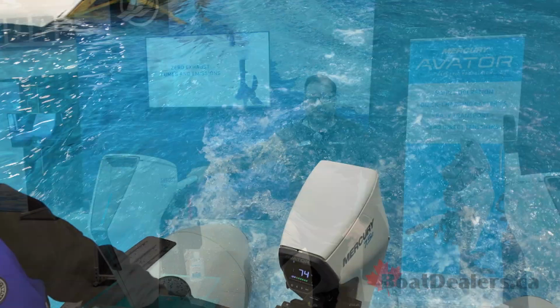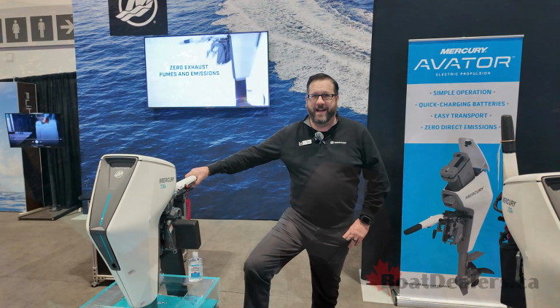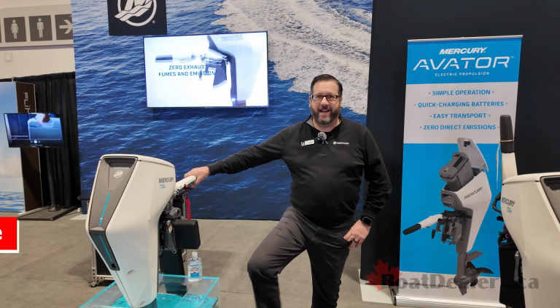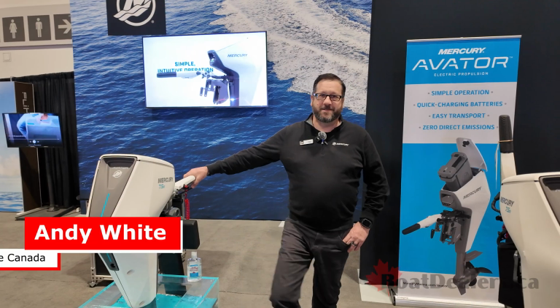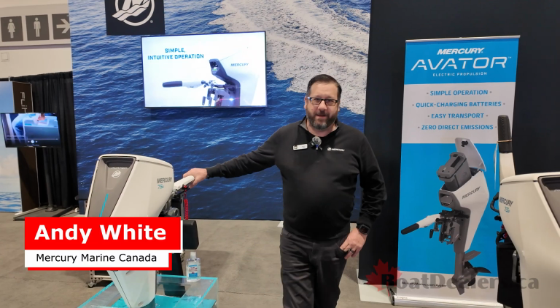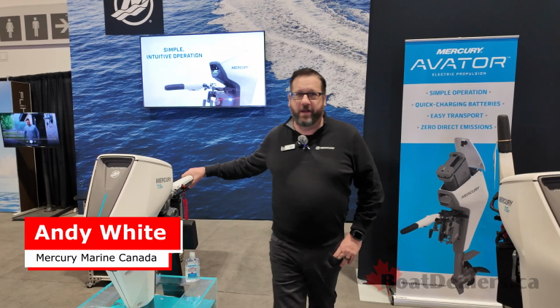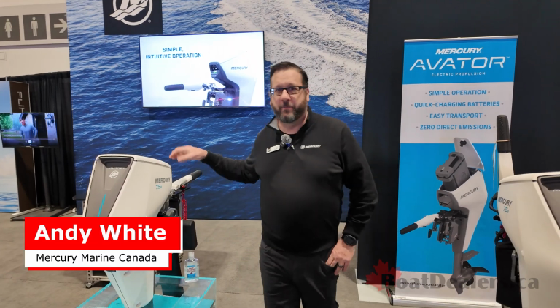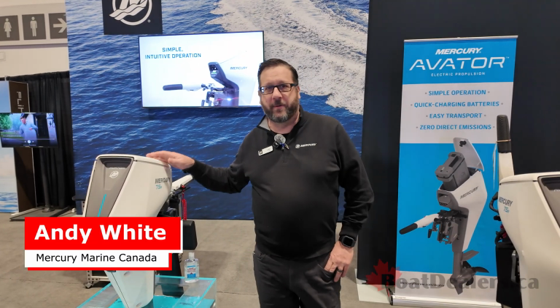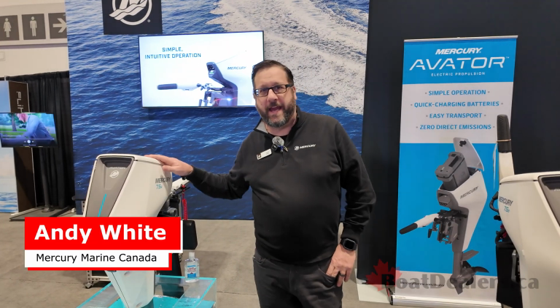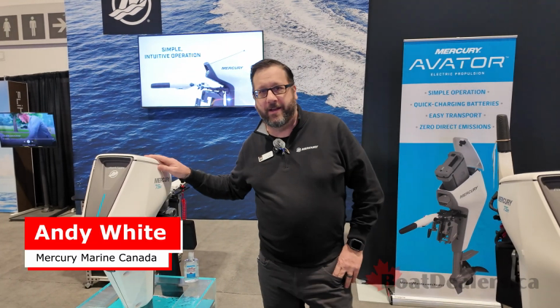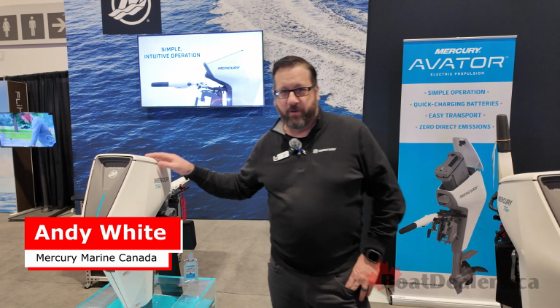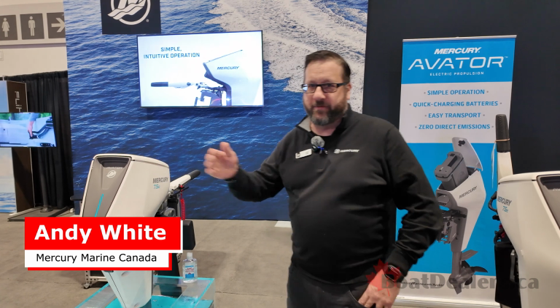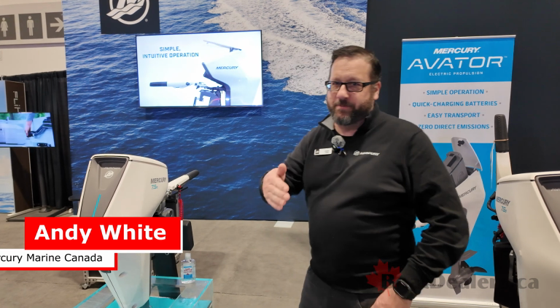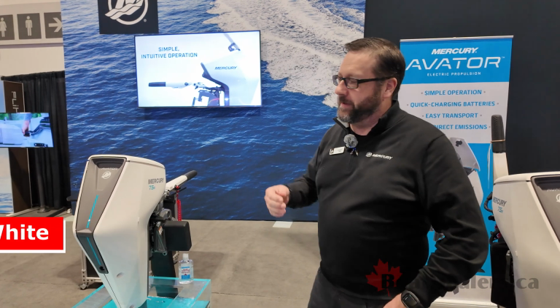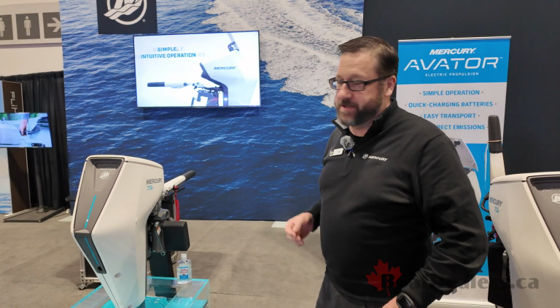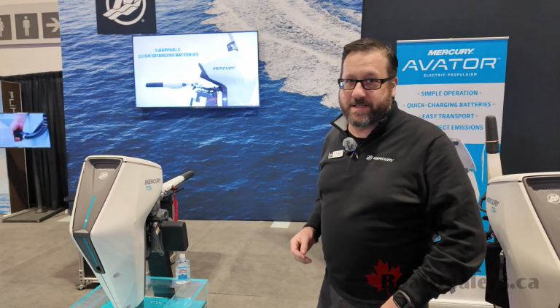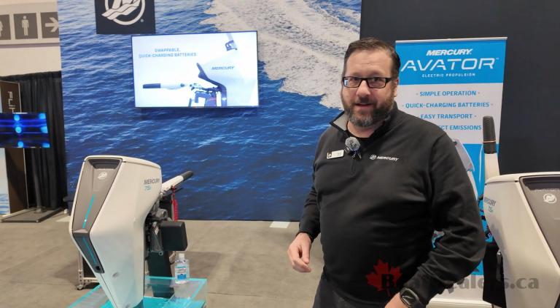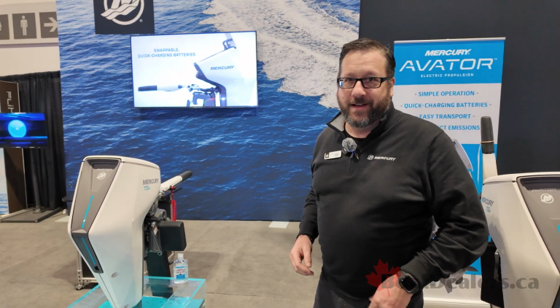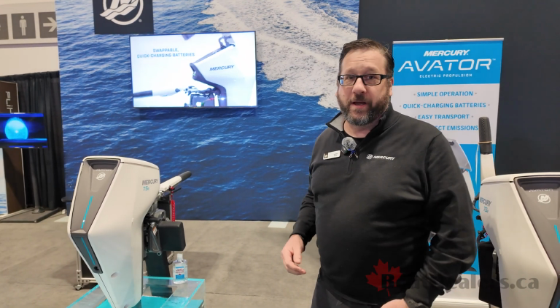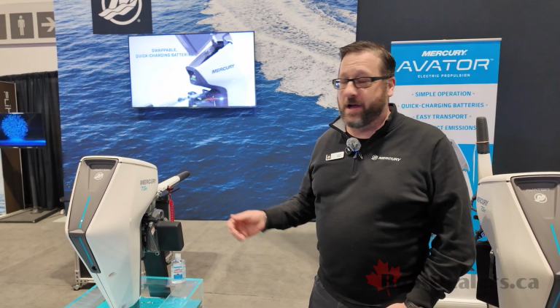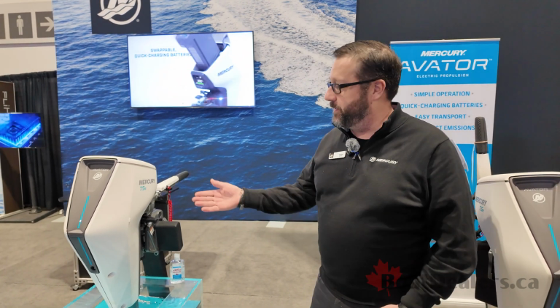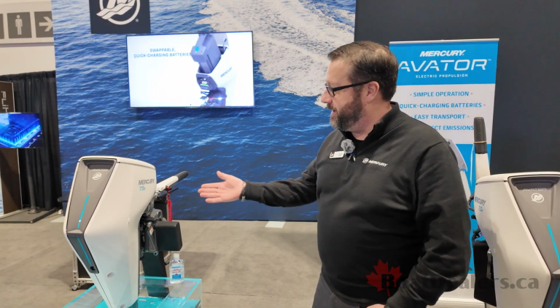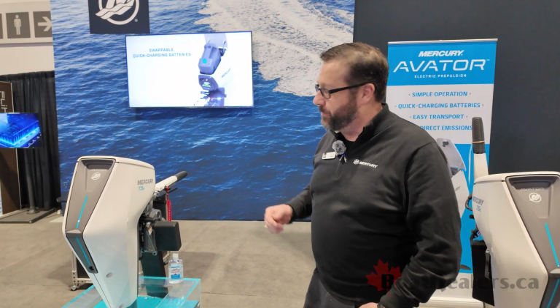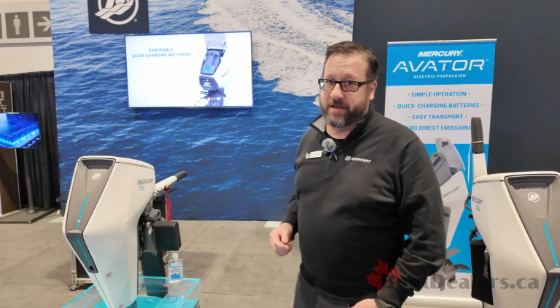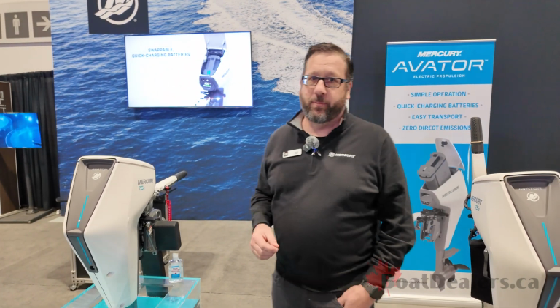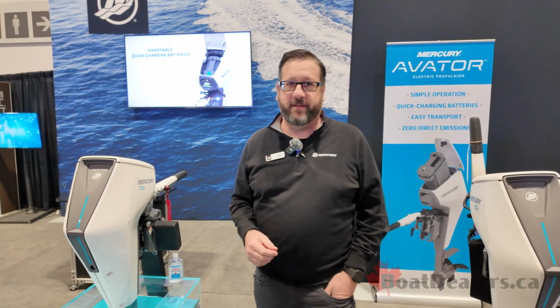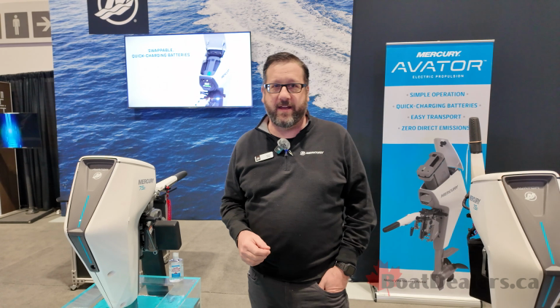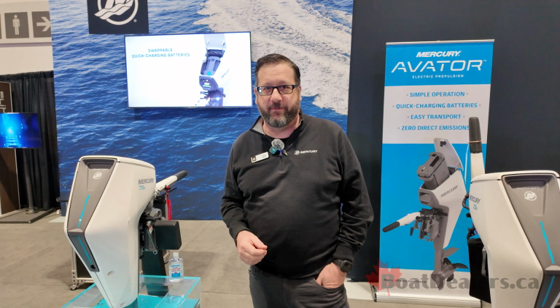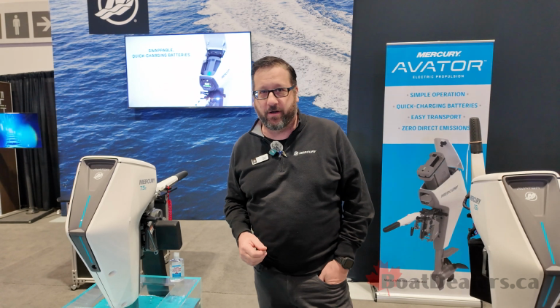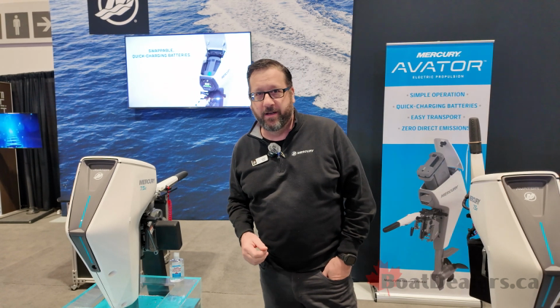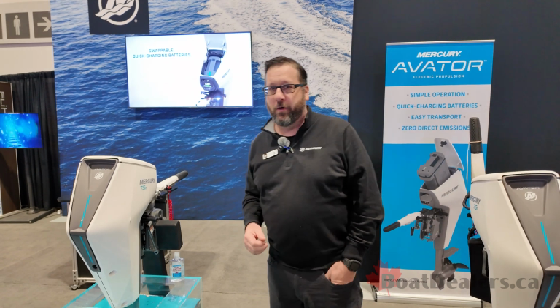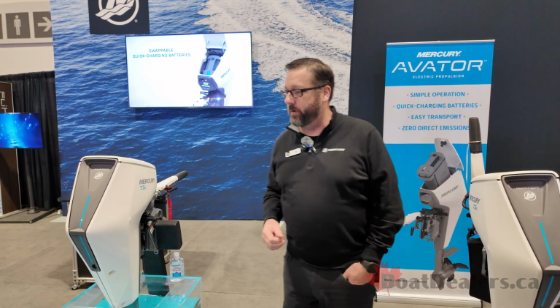Hey guys and gals, Andy White here from Mercury Marine Canada. I'm with my friends at boatdealers.ca and we're here to talk about the new Mercury 7.5e Avatar outboard.